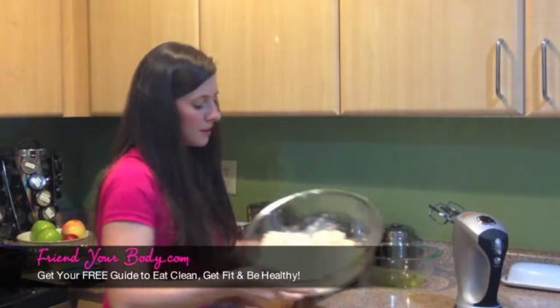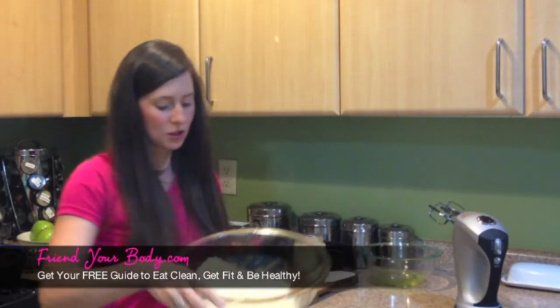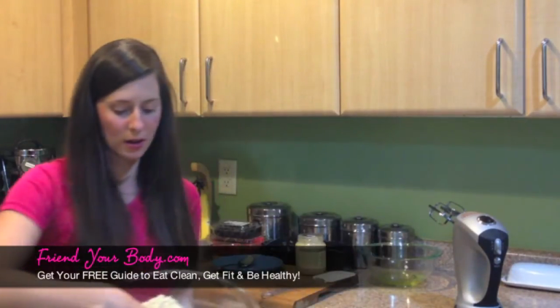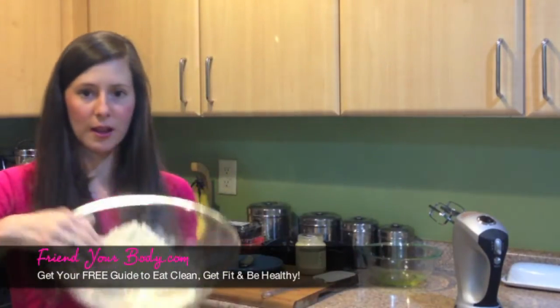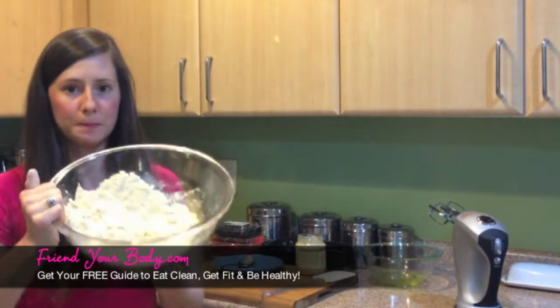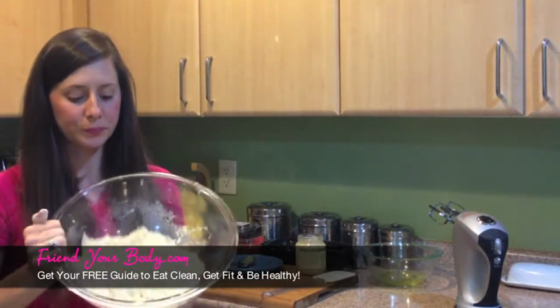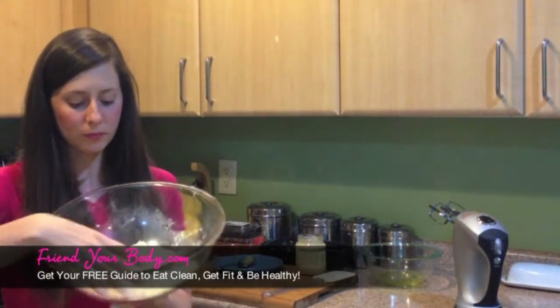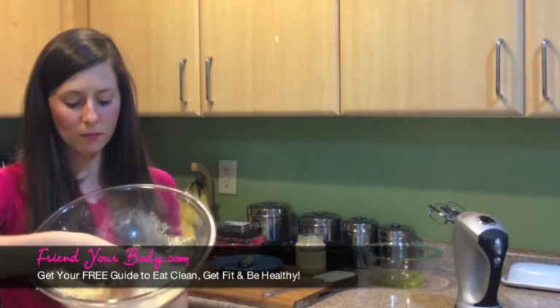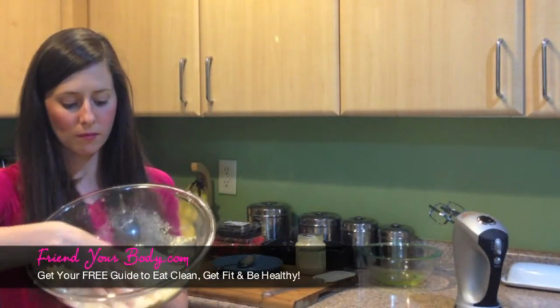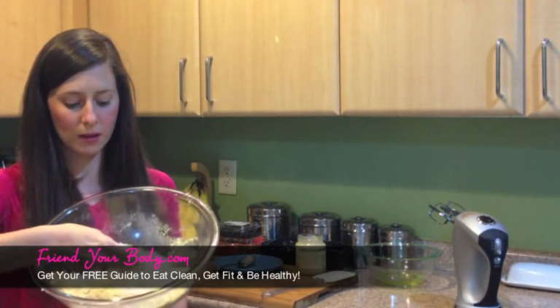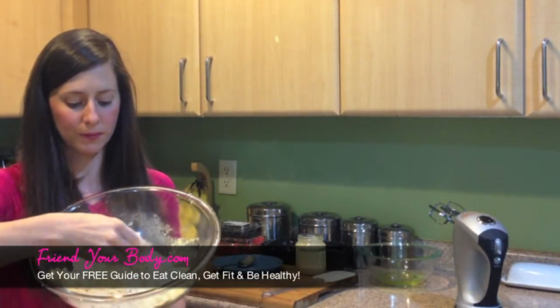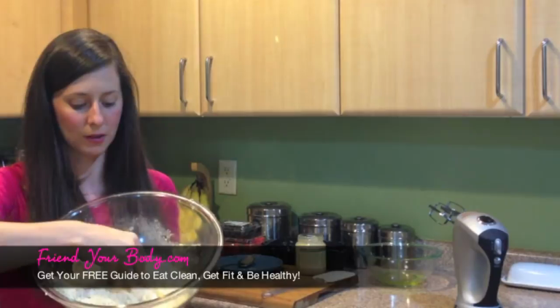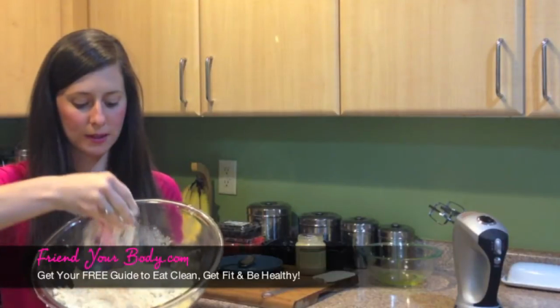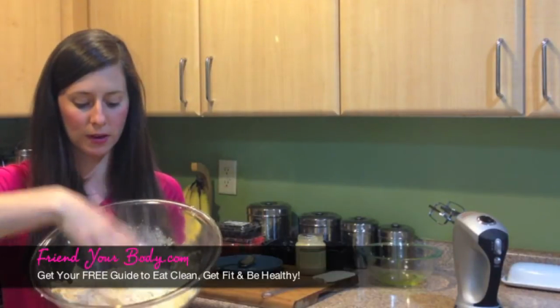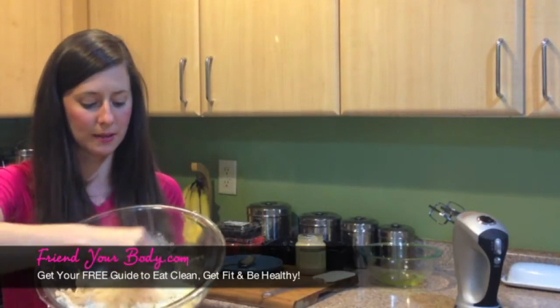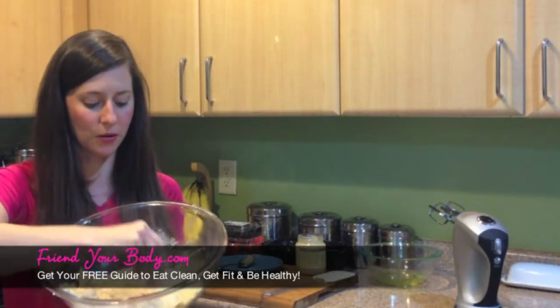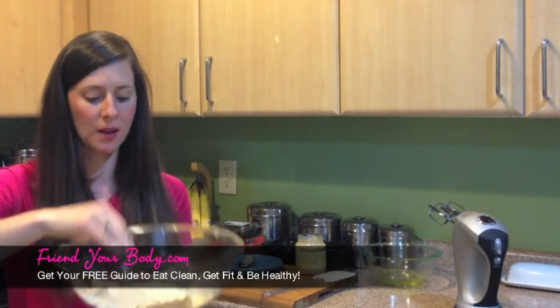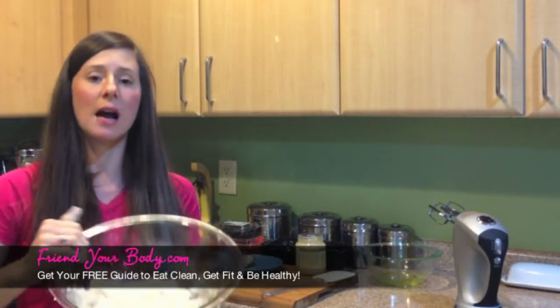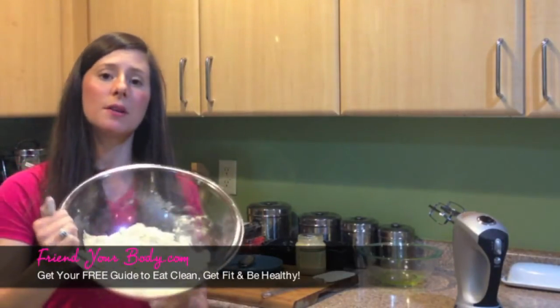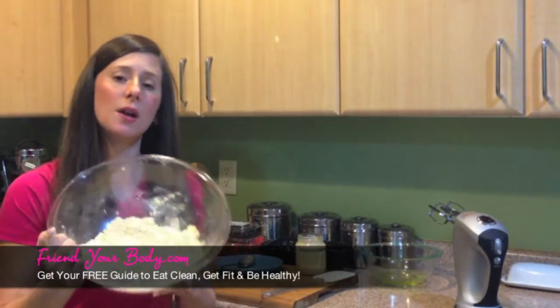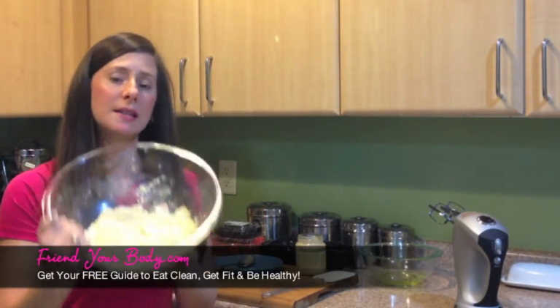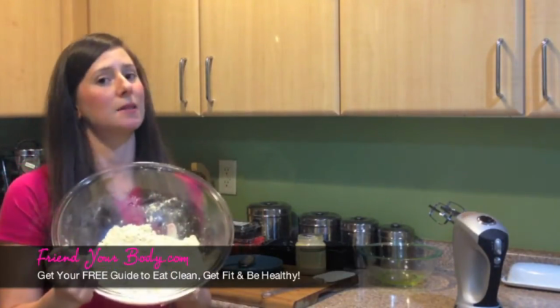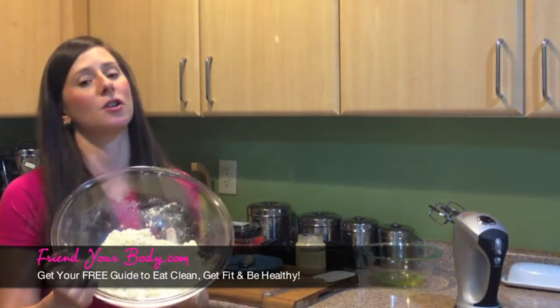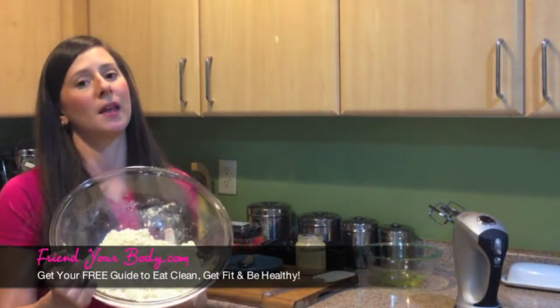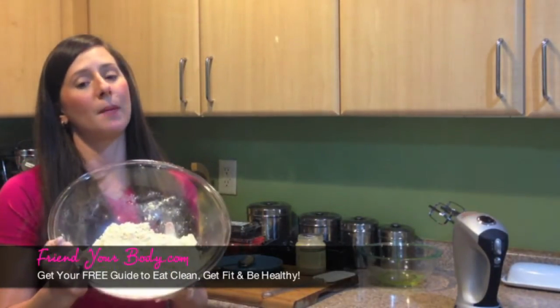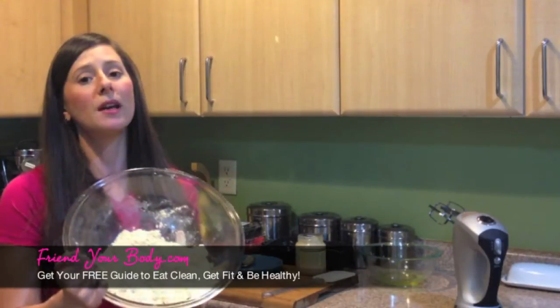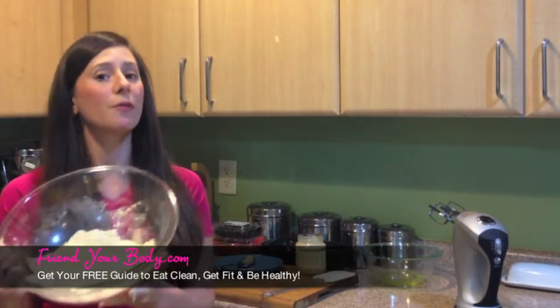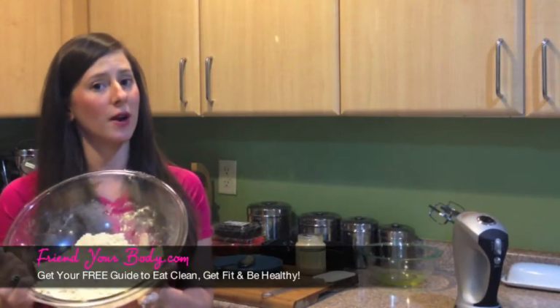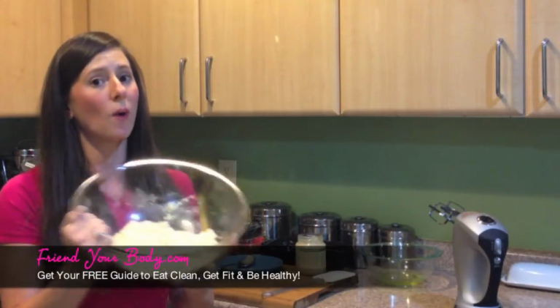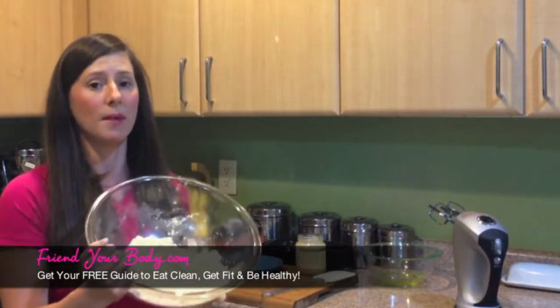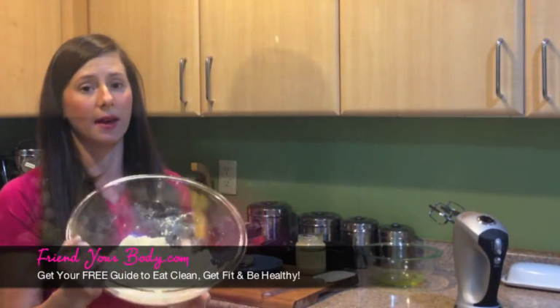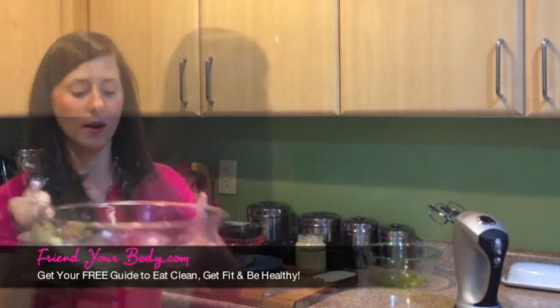So this is essentially what it'll look like — it's all nice and broken up, nice and powdery. So now what I'm going to do is take this mixture and put it in the refrigerator while I'm making the egg whites.